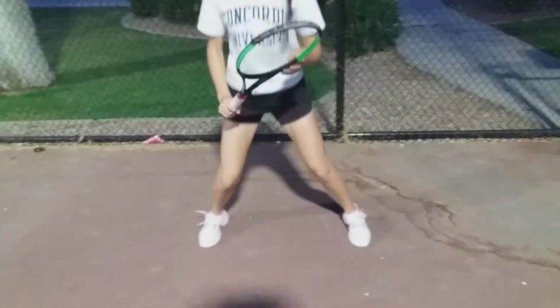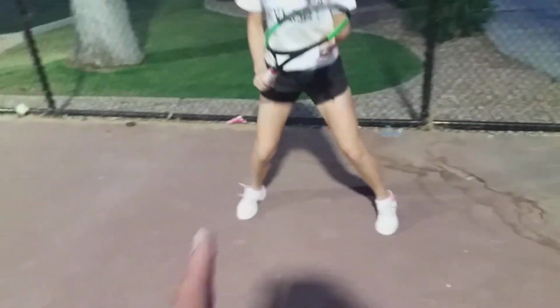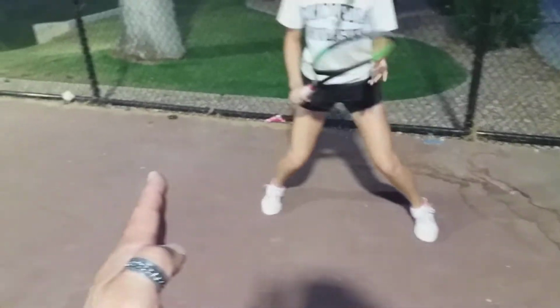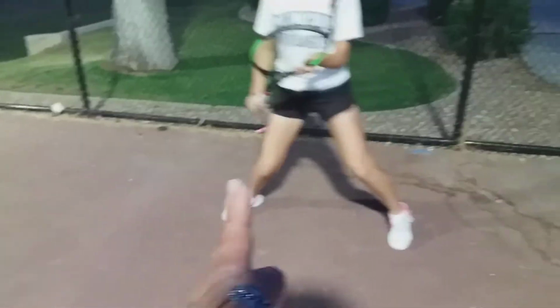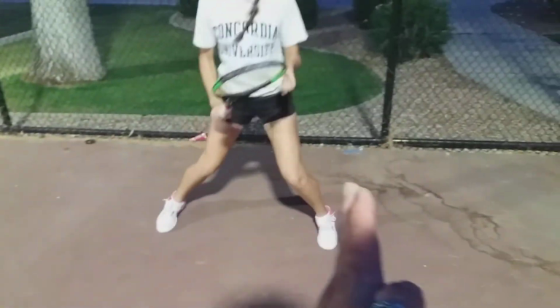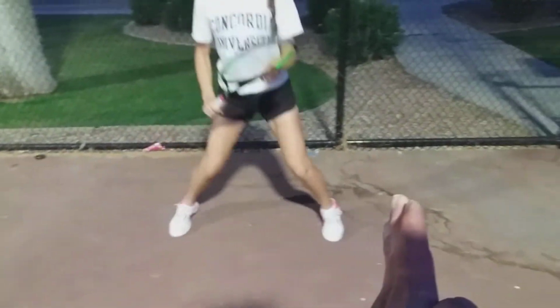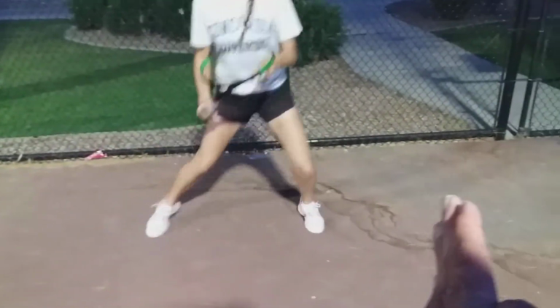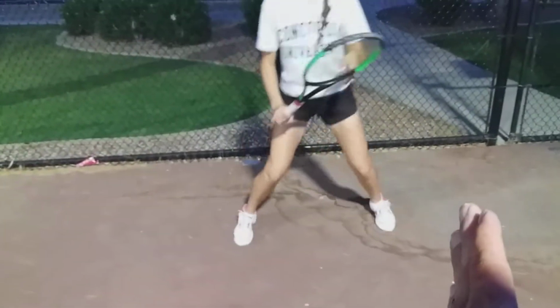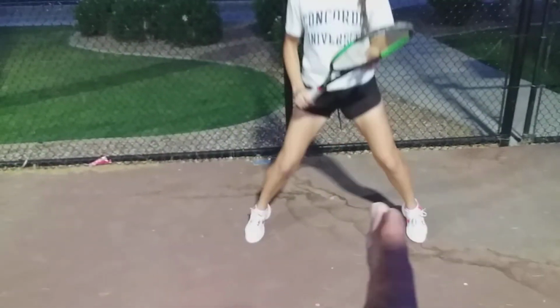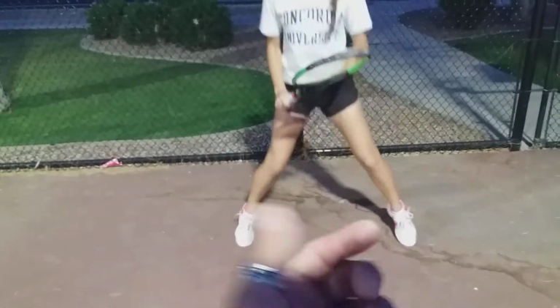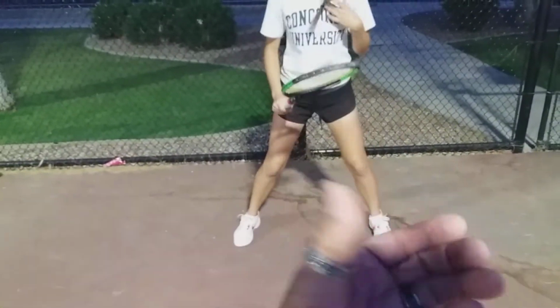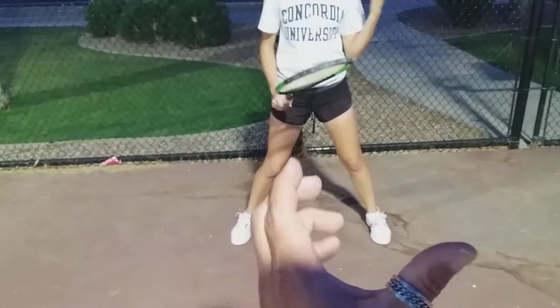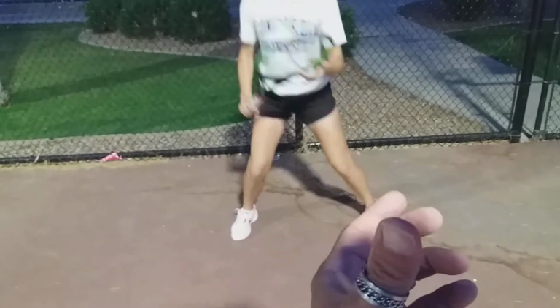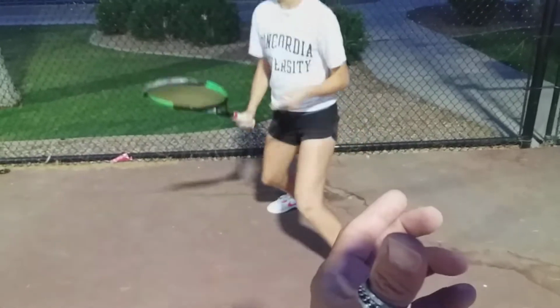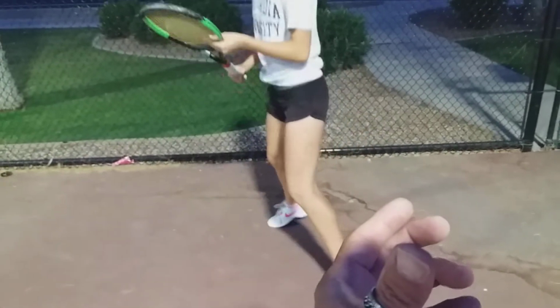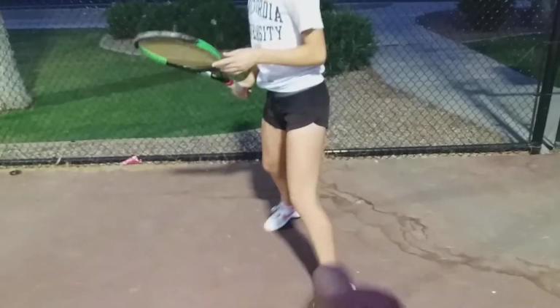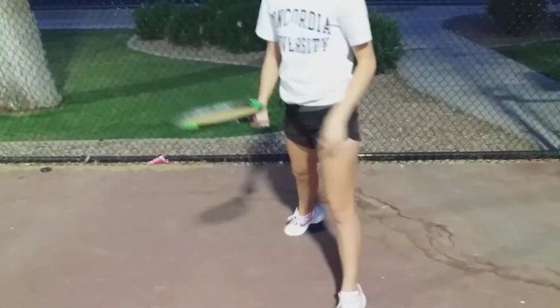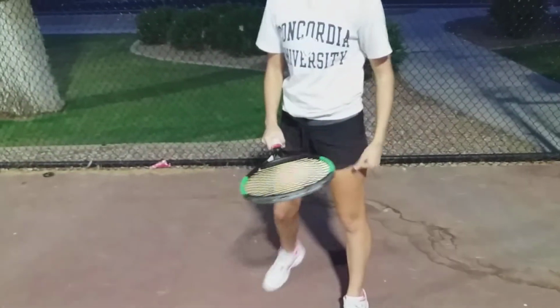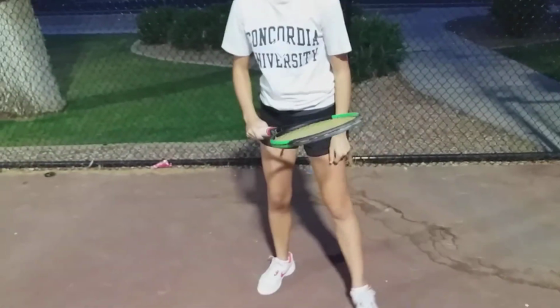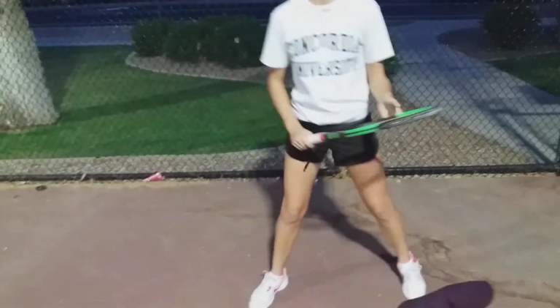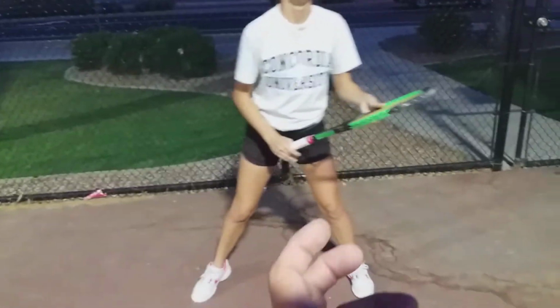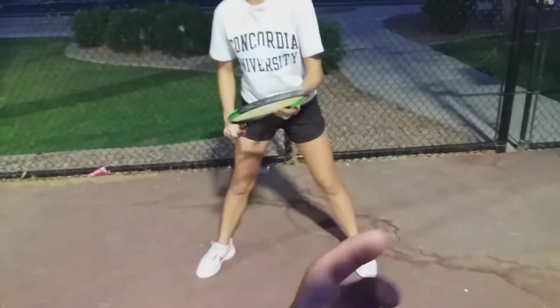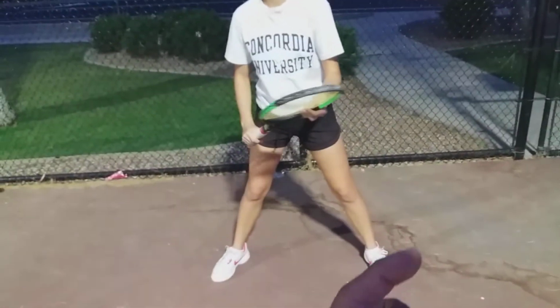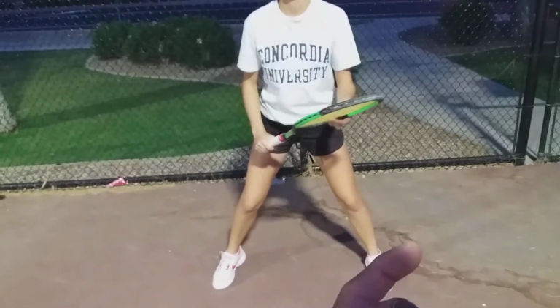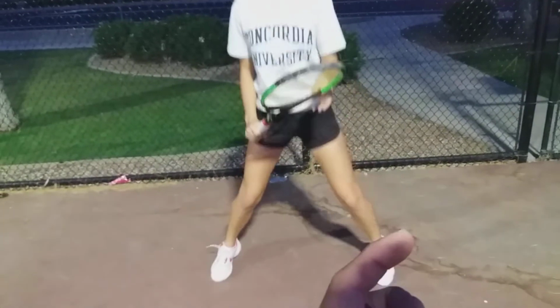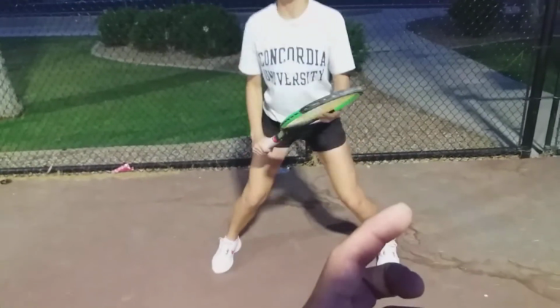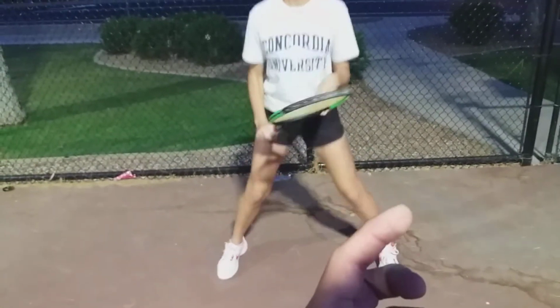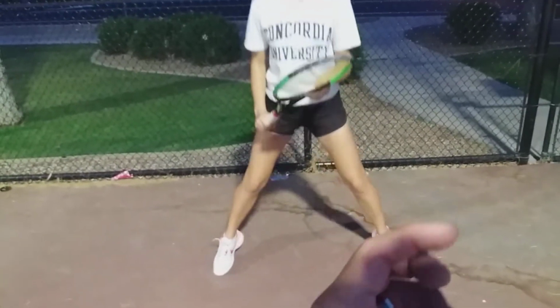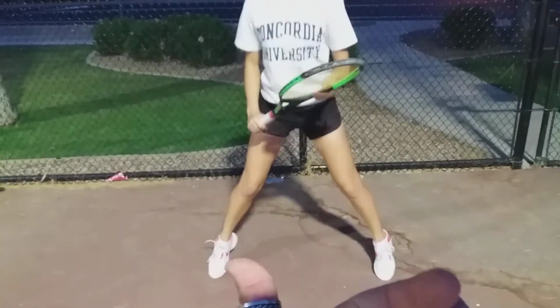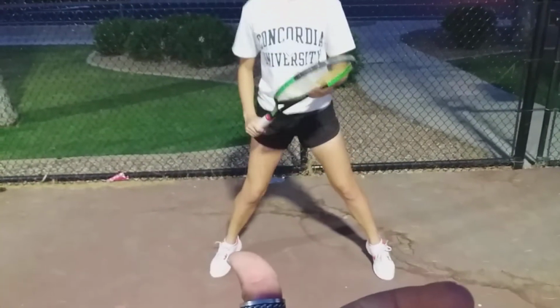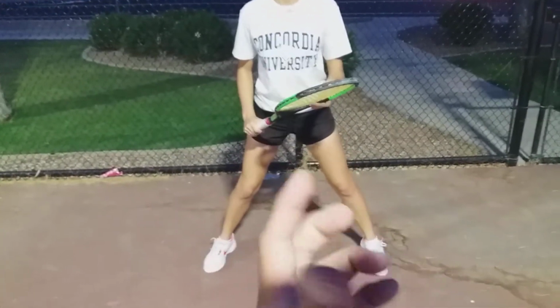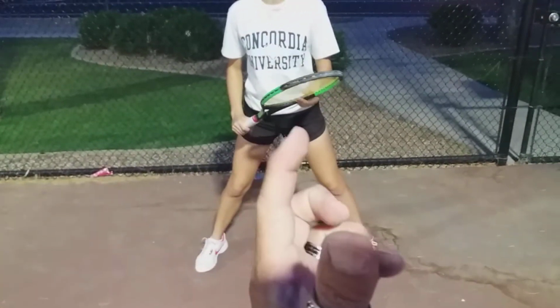Hop hop hop — show me hop hop. Watch my hand, go this way, then go this way. Turn, keep the feet apart. Bend bend bend bend, turn, look at my hand, turn.